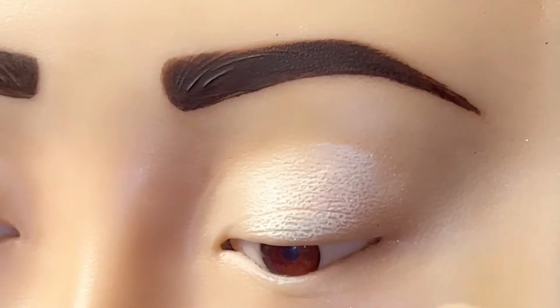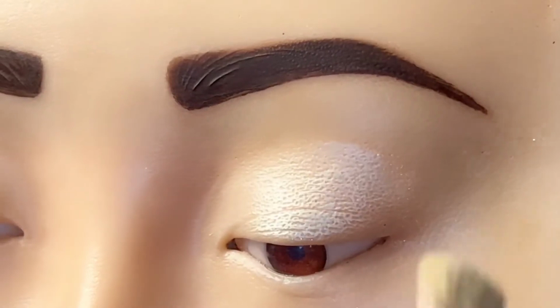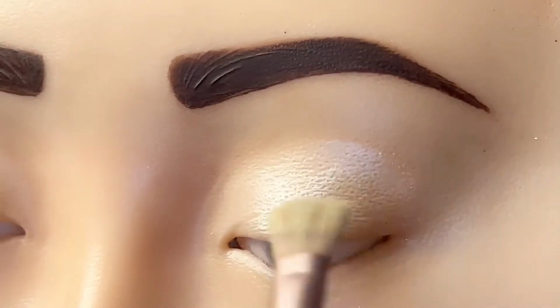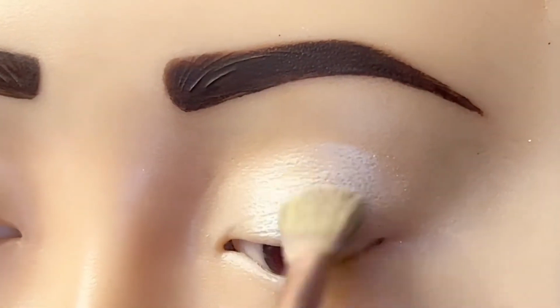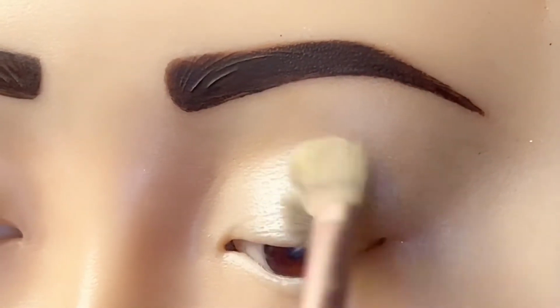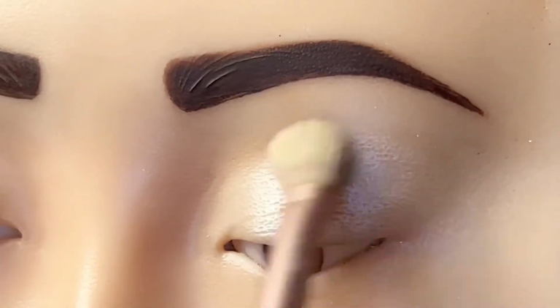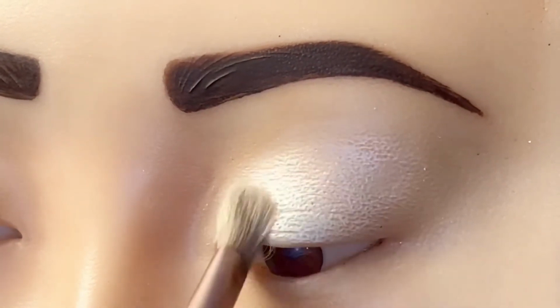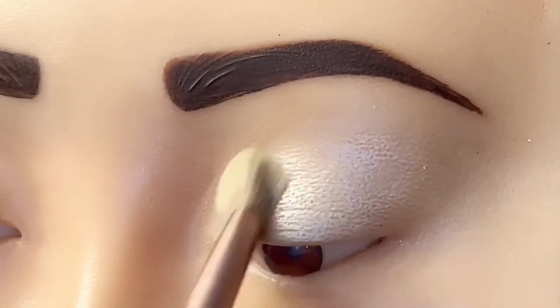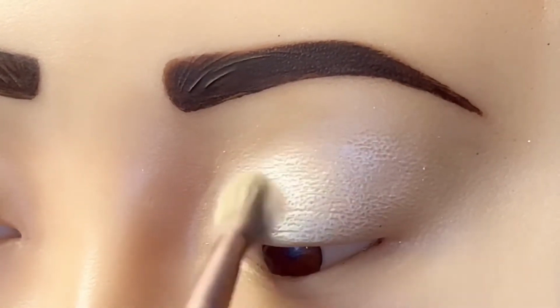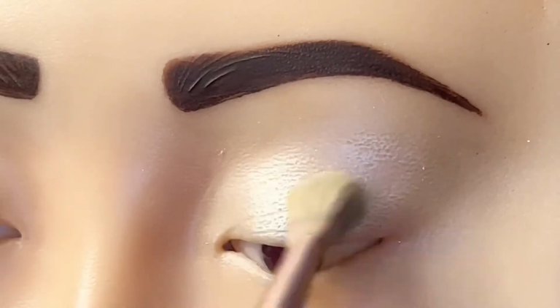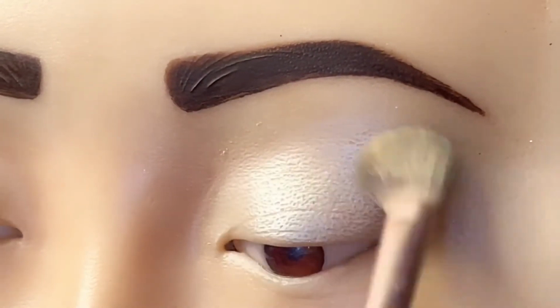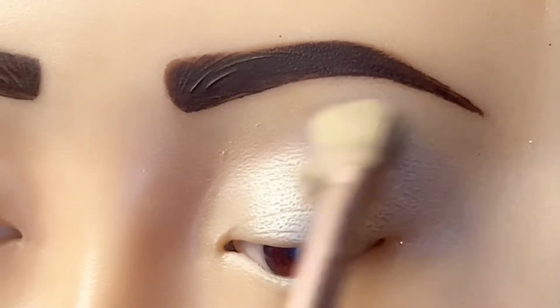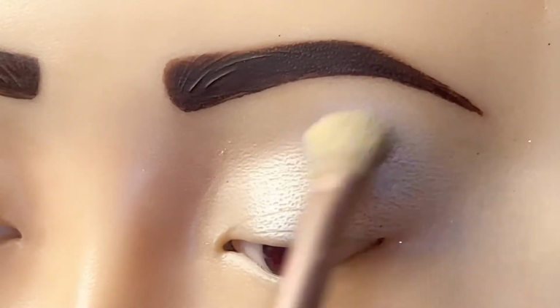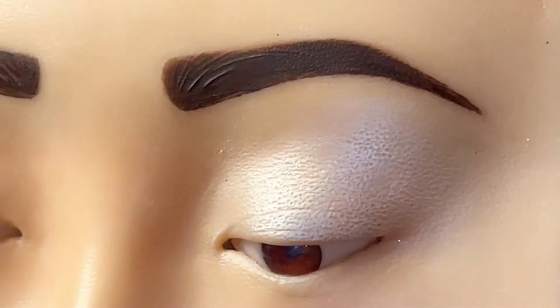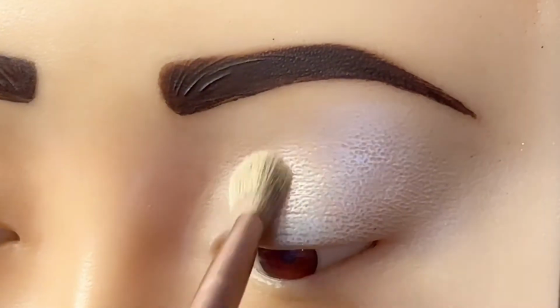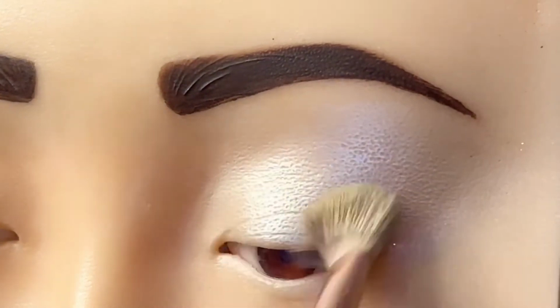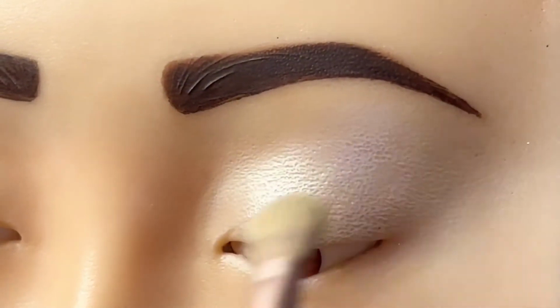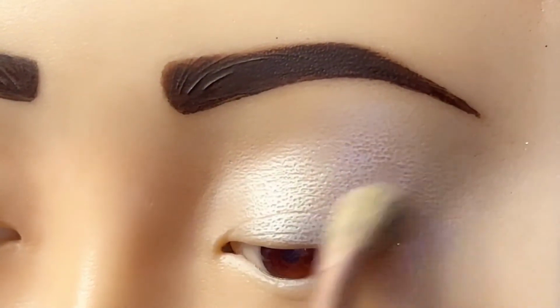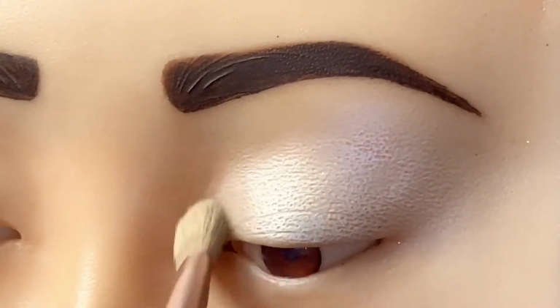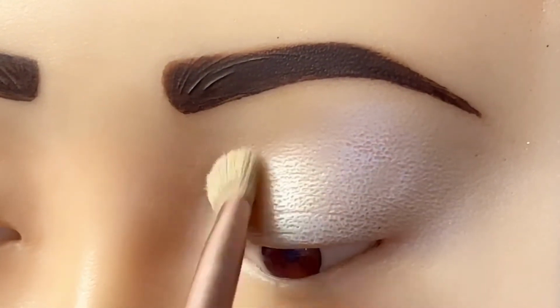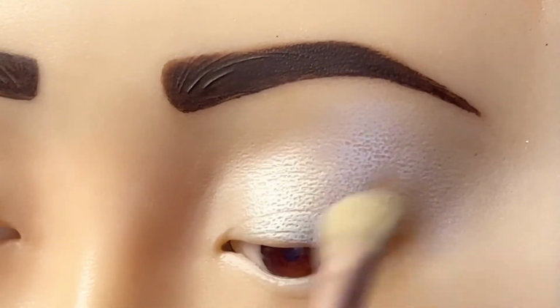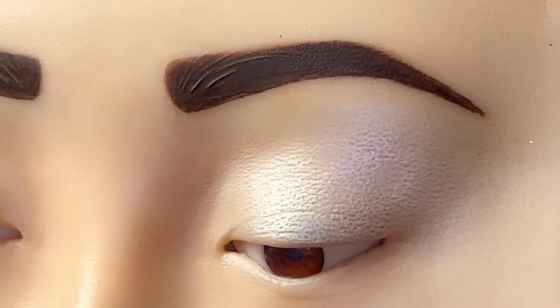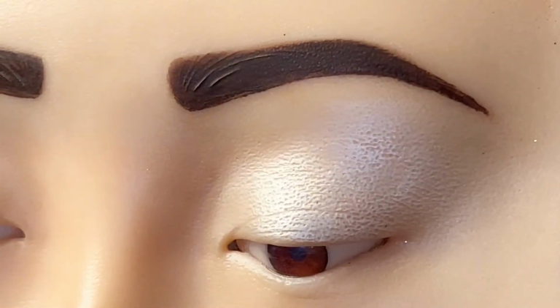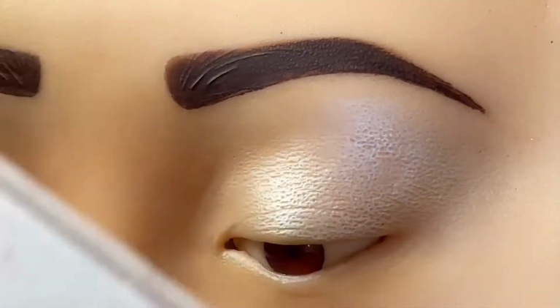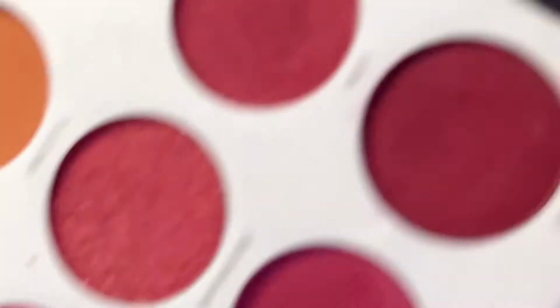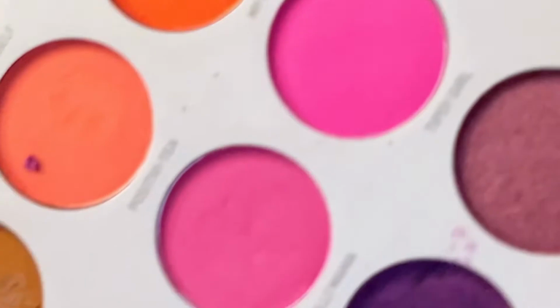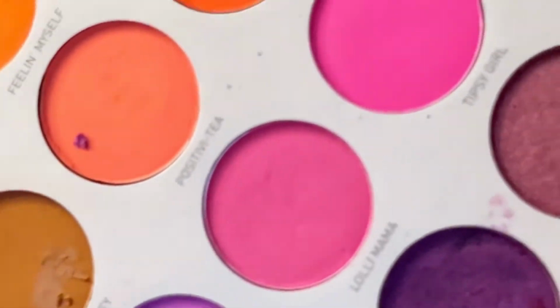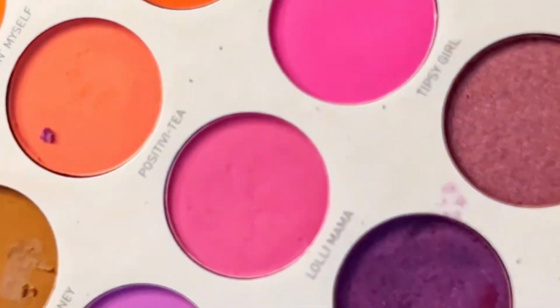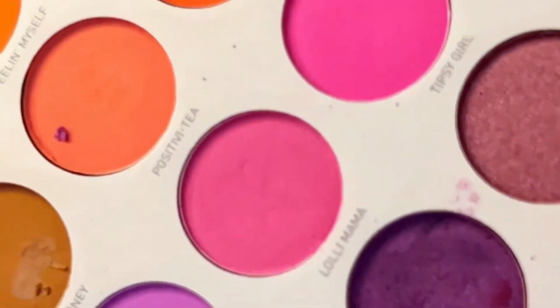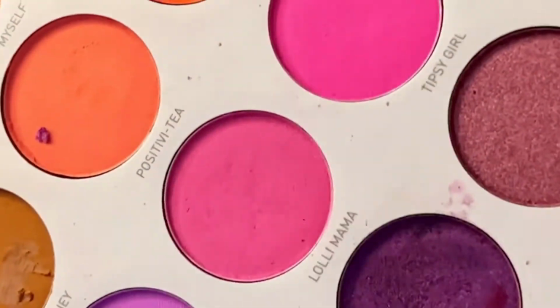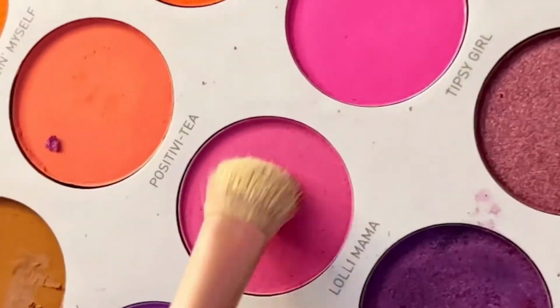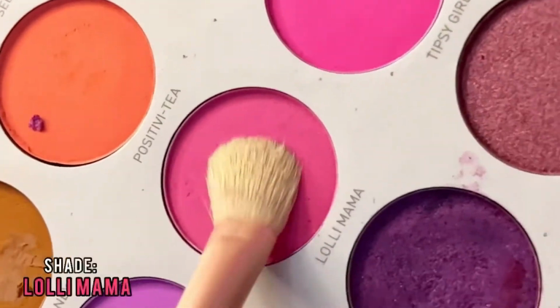Then, we apply the eyeshadow. First, we use a light color. We apply it on the entire eye. Then, we apply the light pink shade.